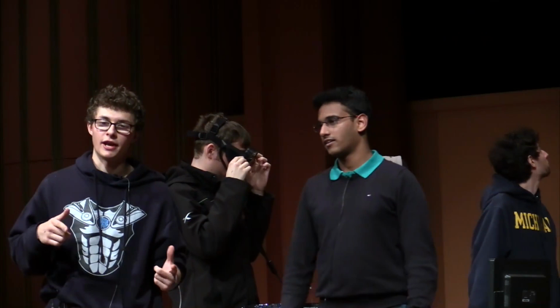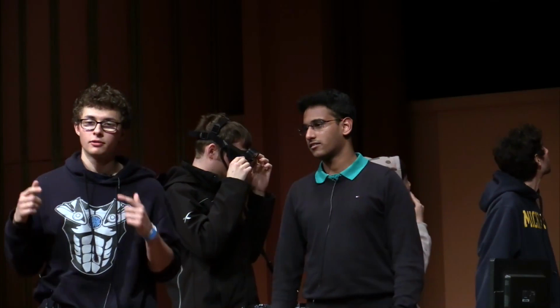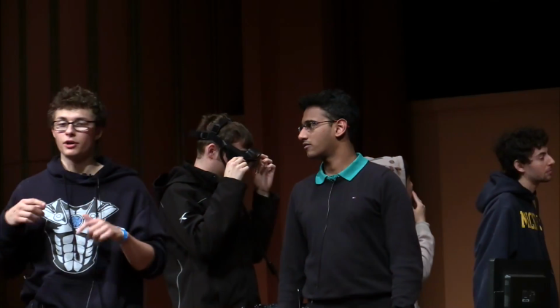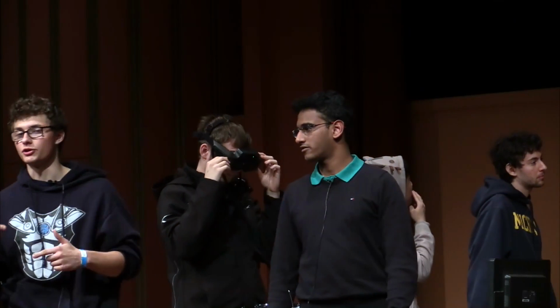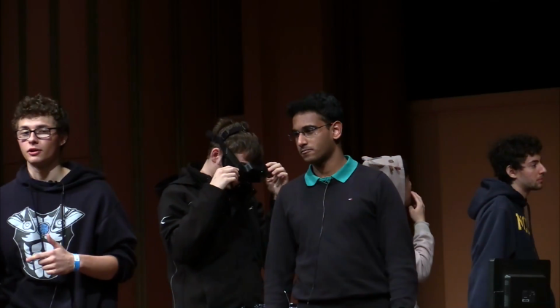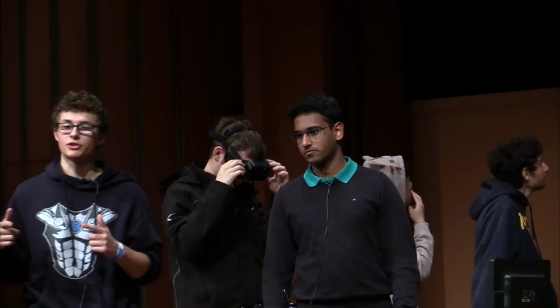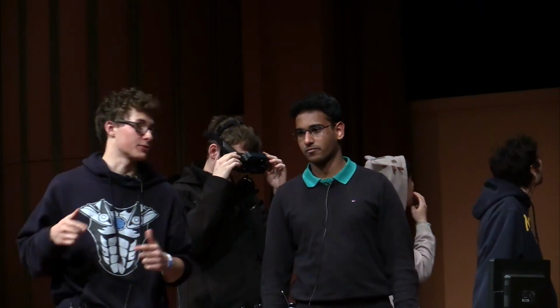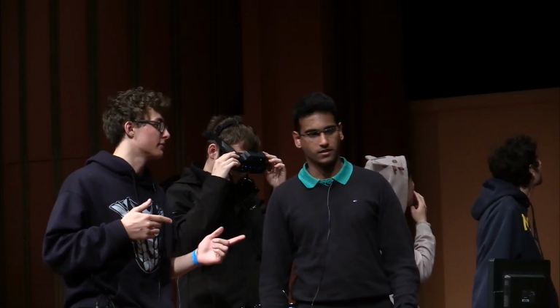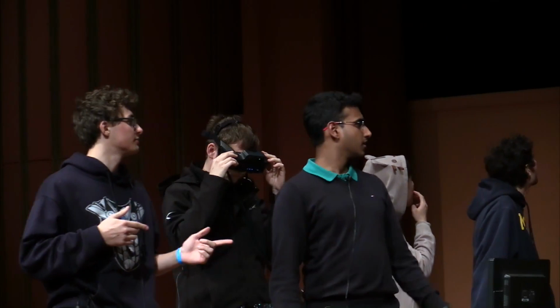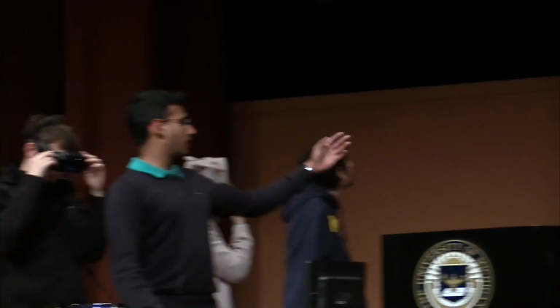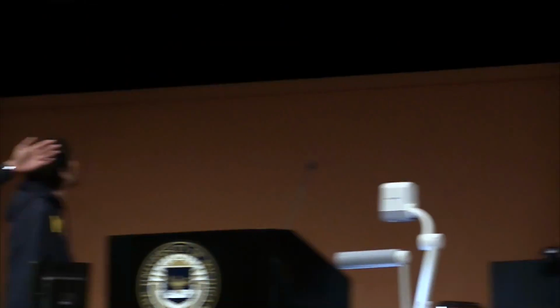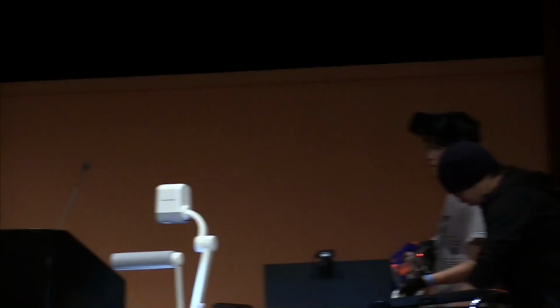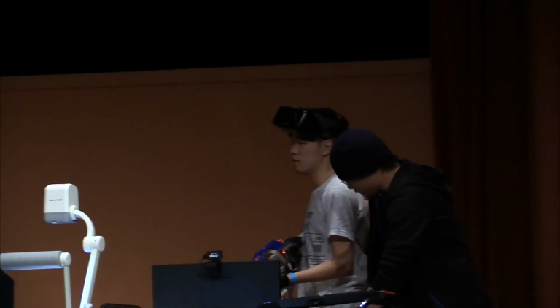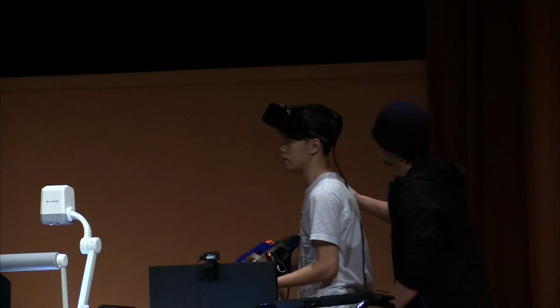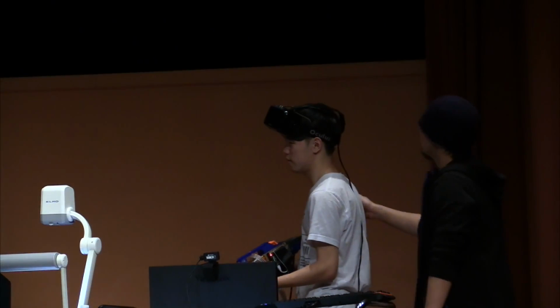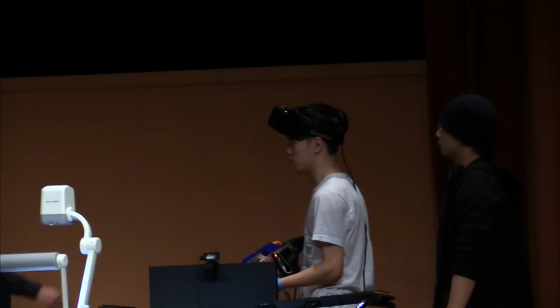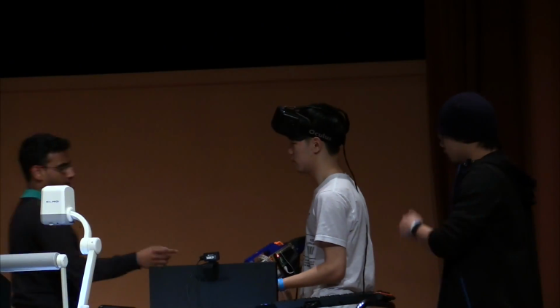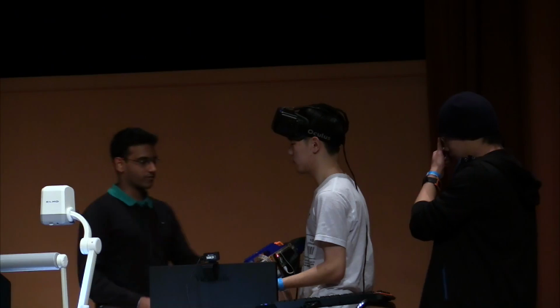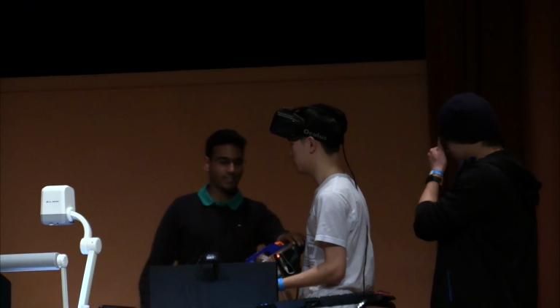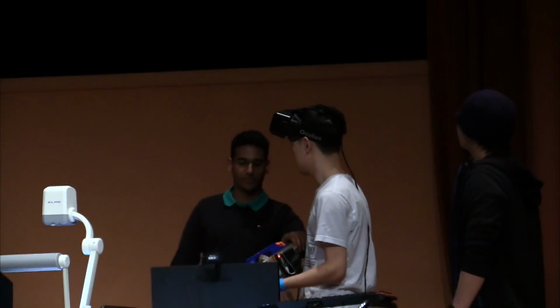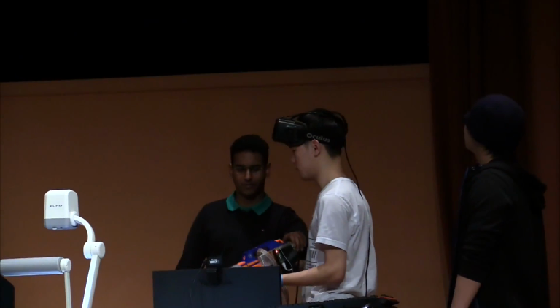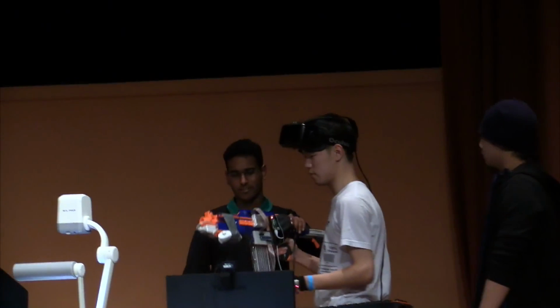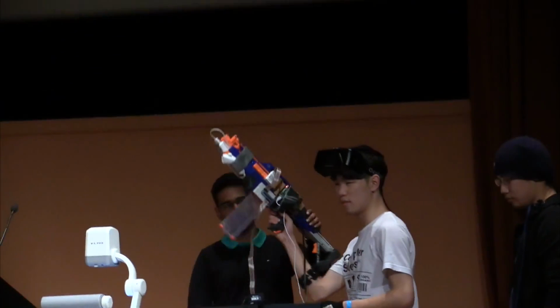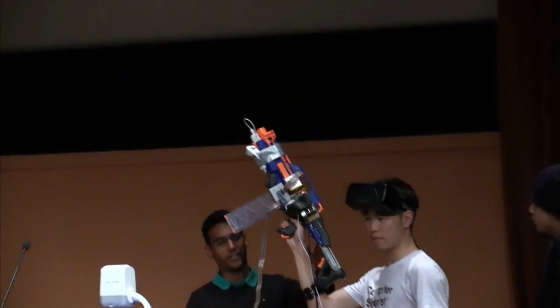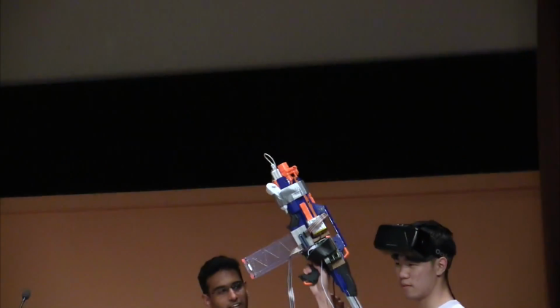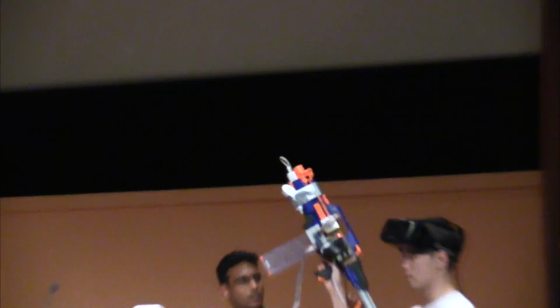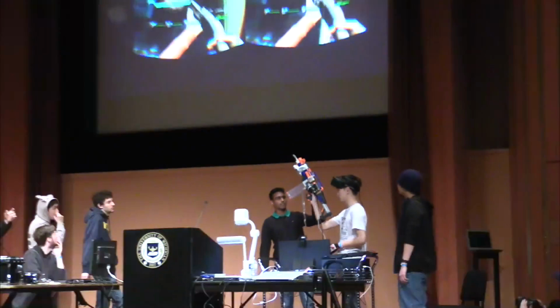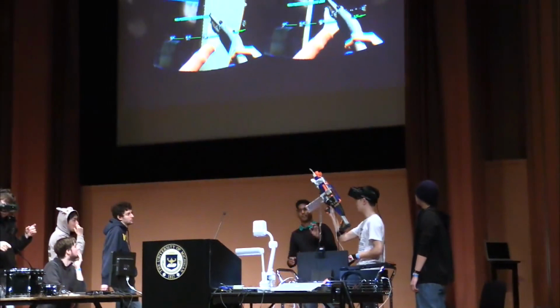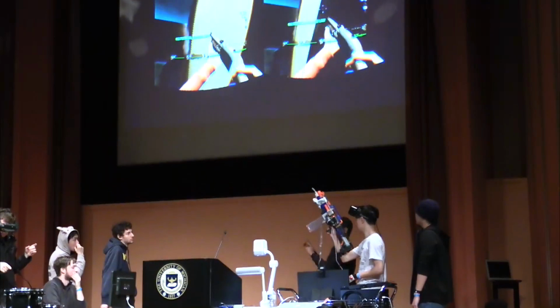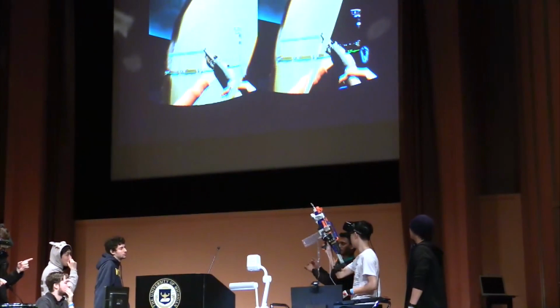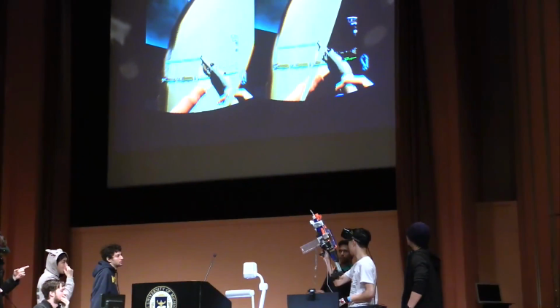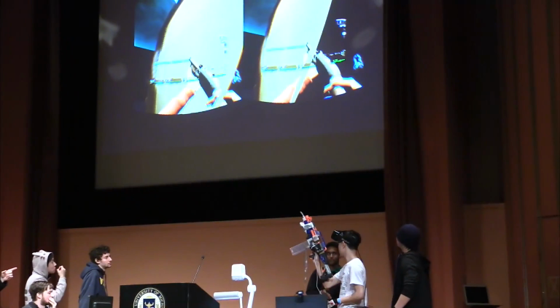Today we're in a different future, and we're shooting some zombies with Eric. Eric over here is wearing a Rift. He's got this Nerf gun, which we've completely decked out. We've got it connected to an Arduino. It's now in that world, but it's also part of his.